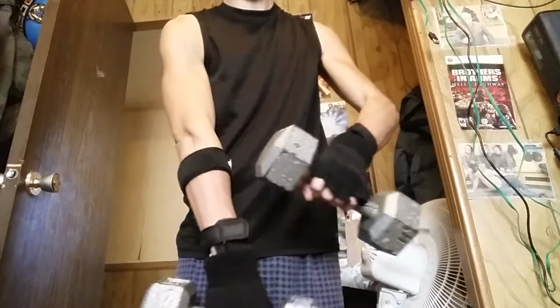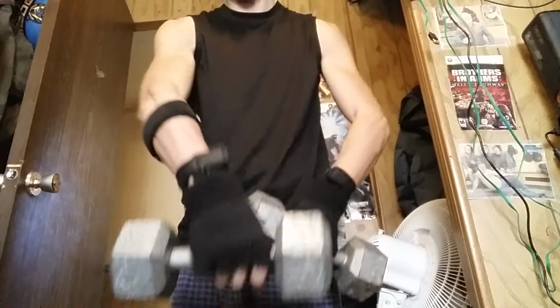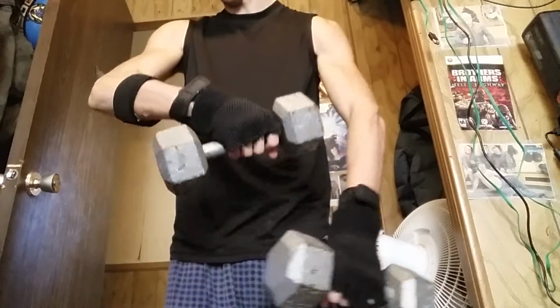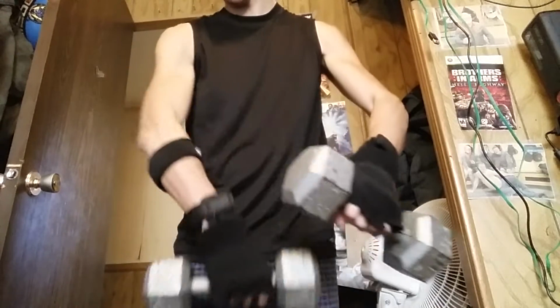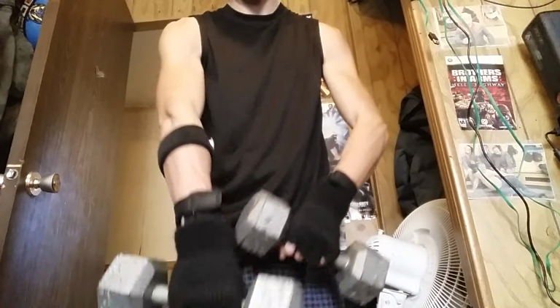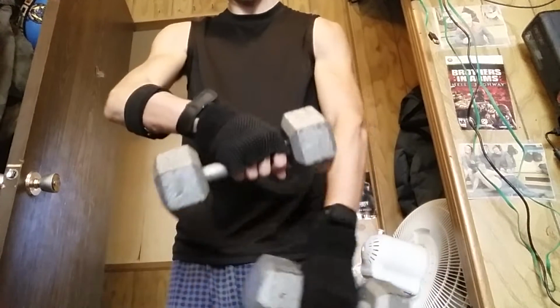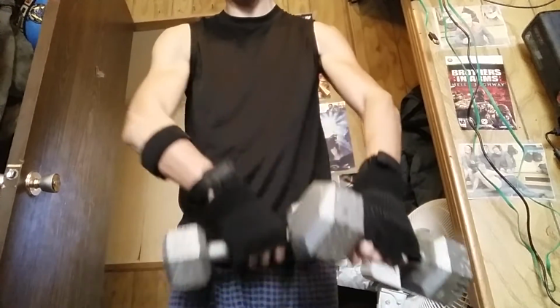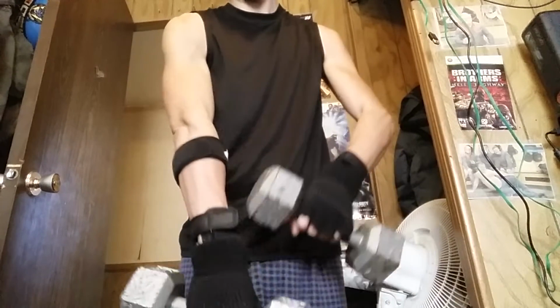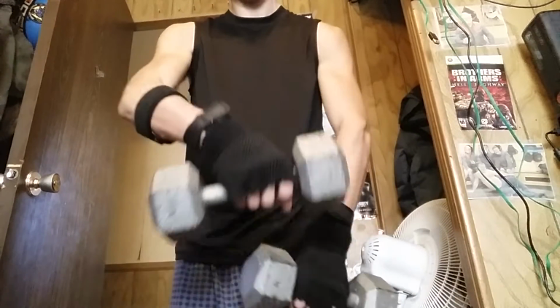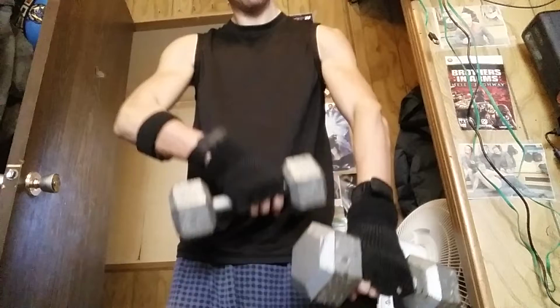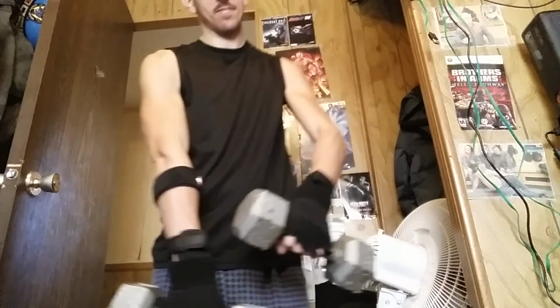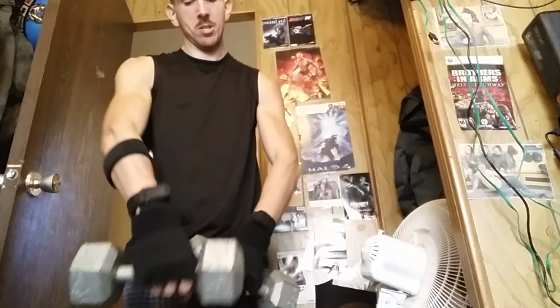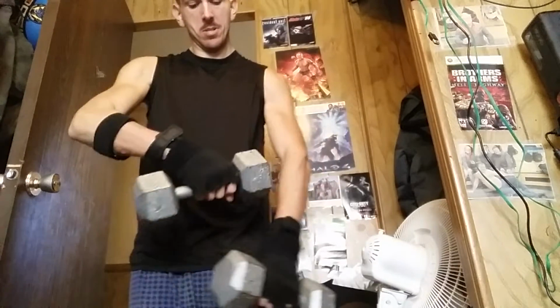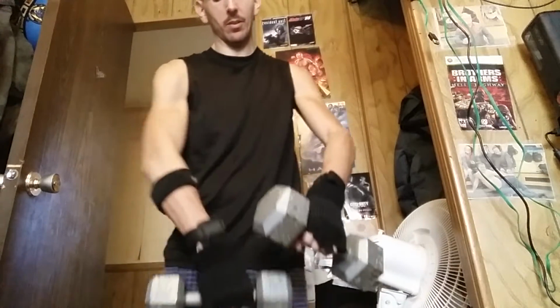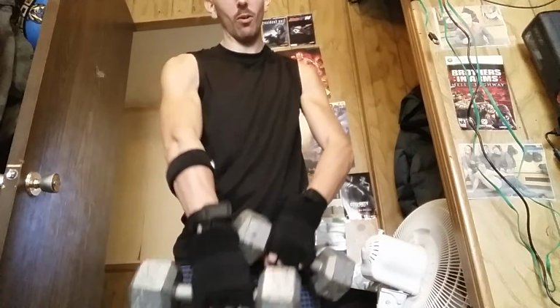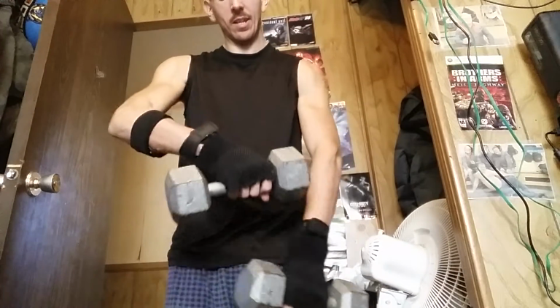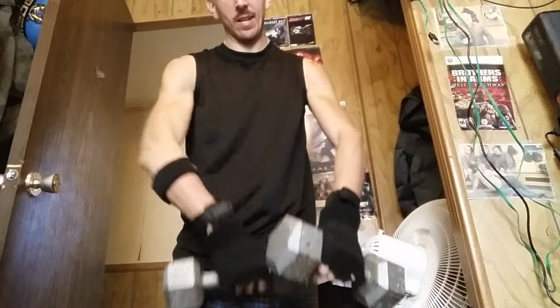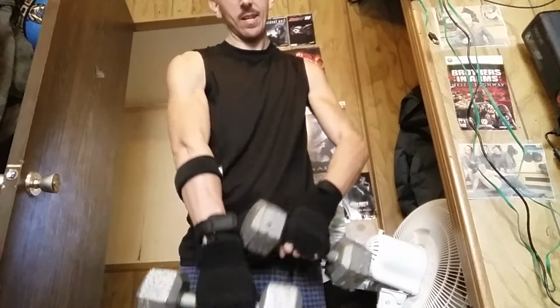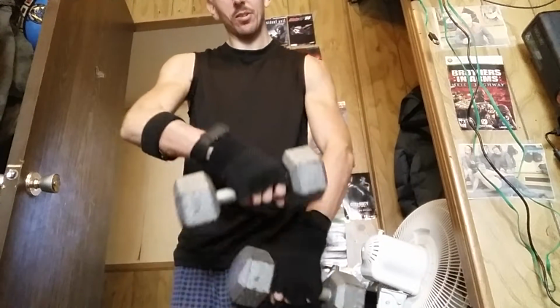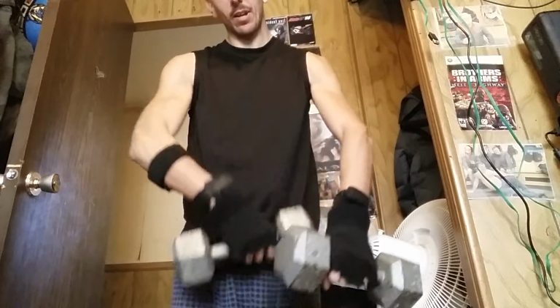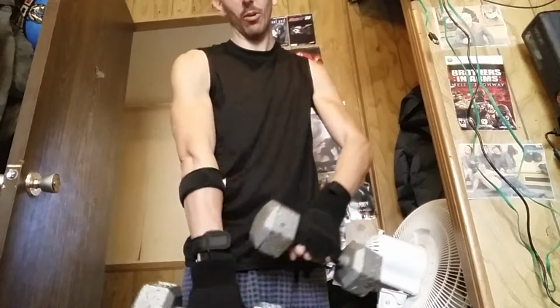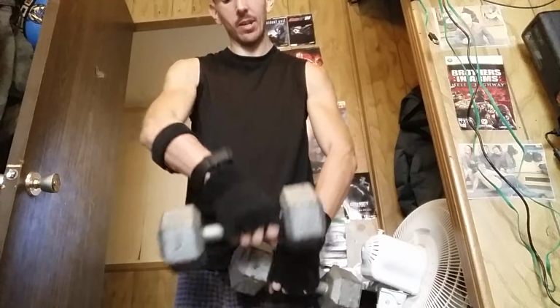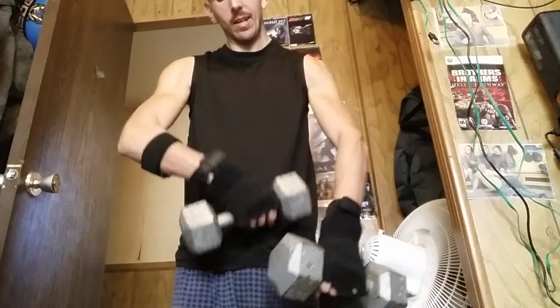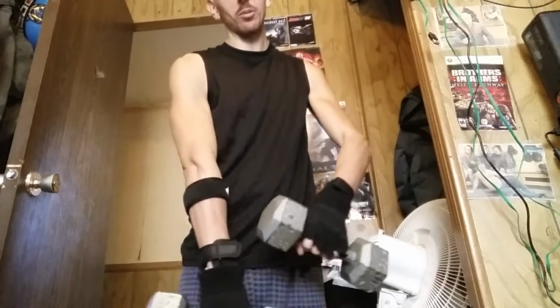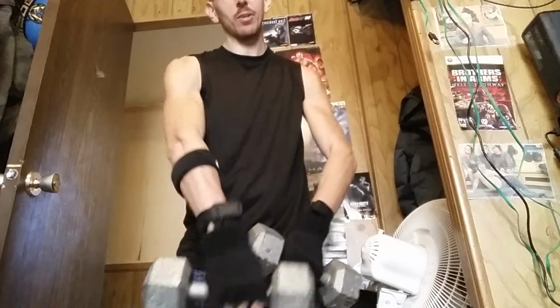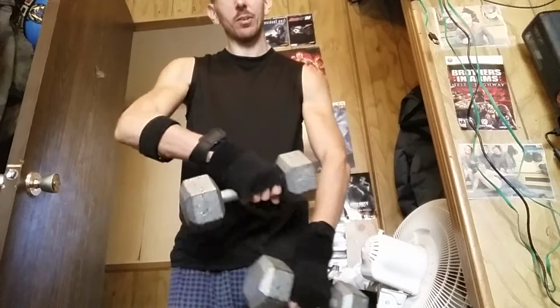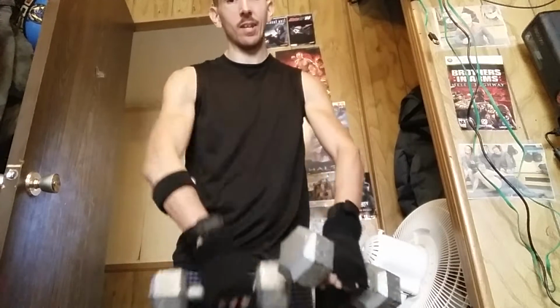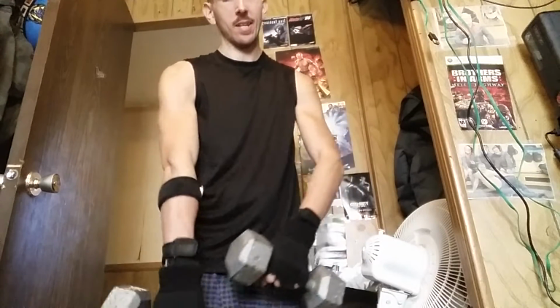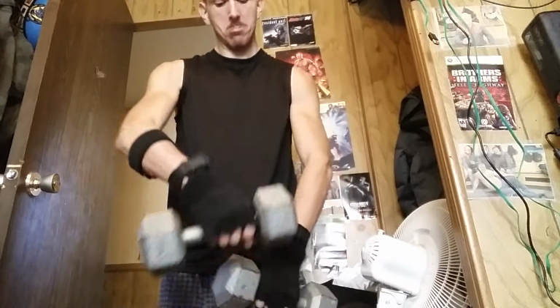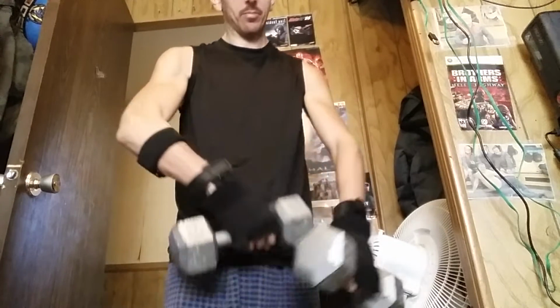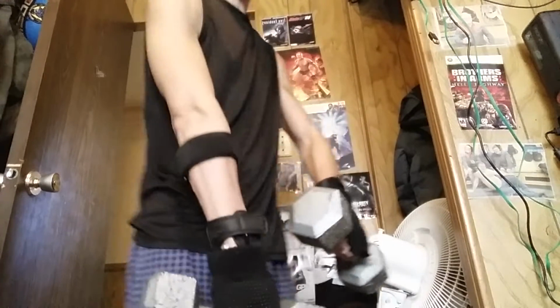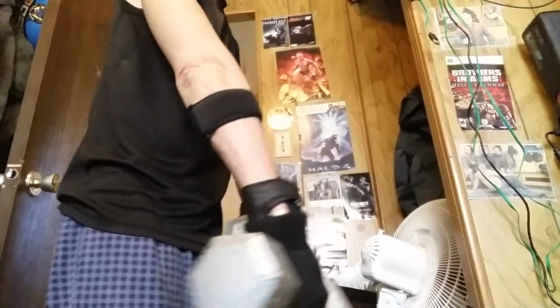I'm working up my forearms right now. I can feel it in my forearms — see, this is a good workout. I don't see anyone ever doing this. I'll show you from the side.